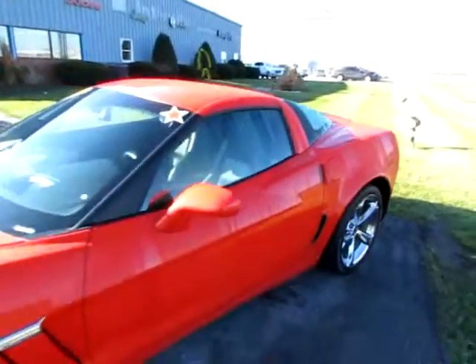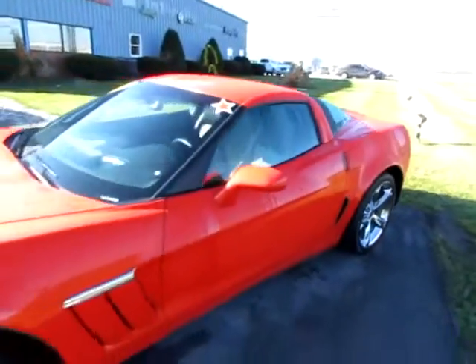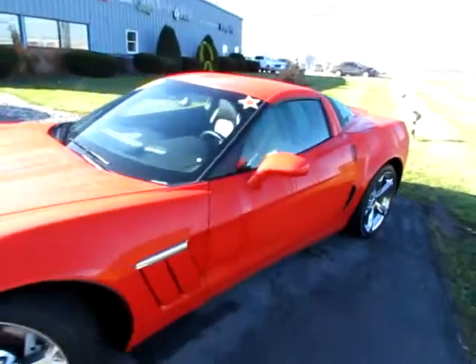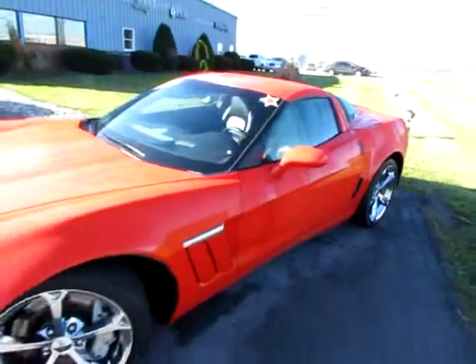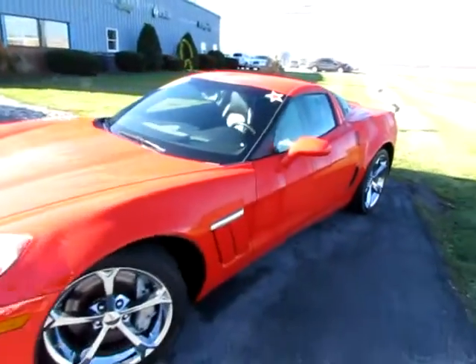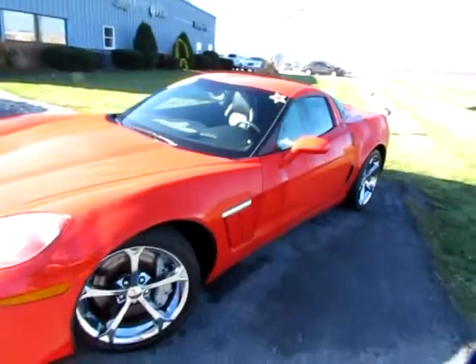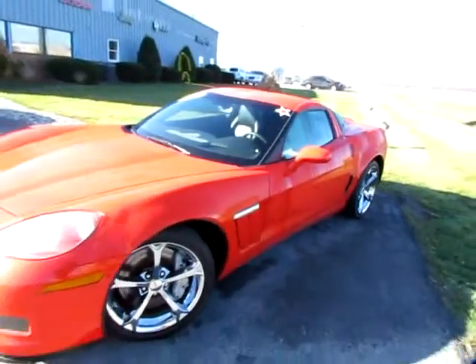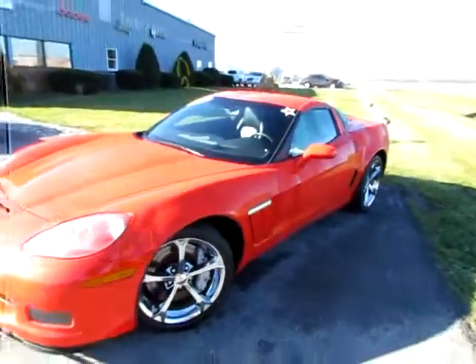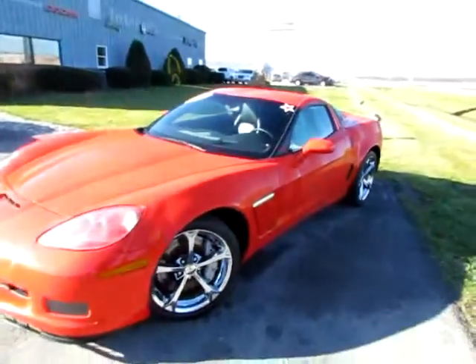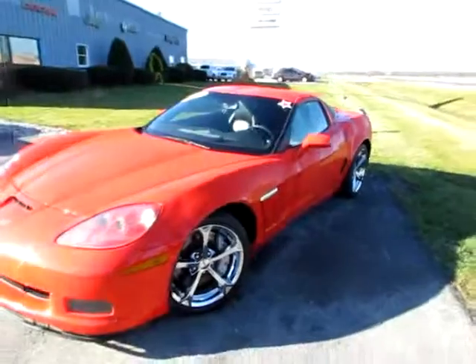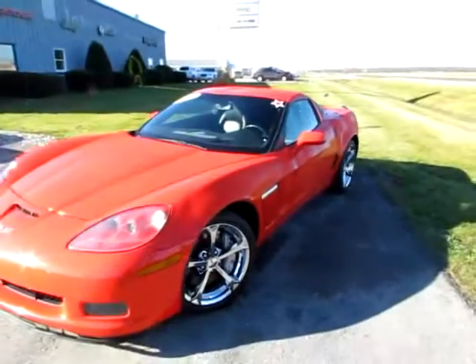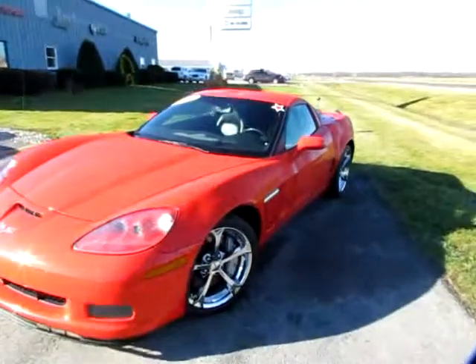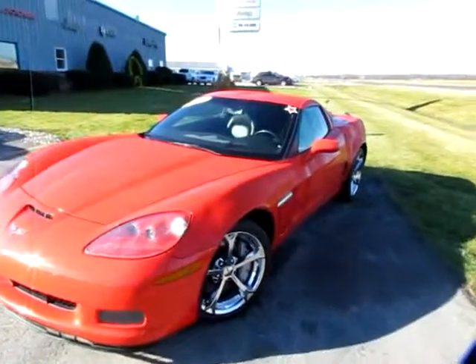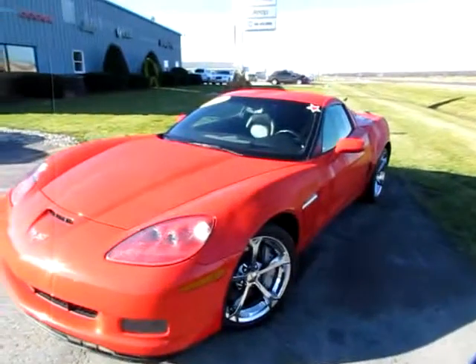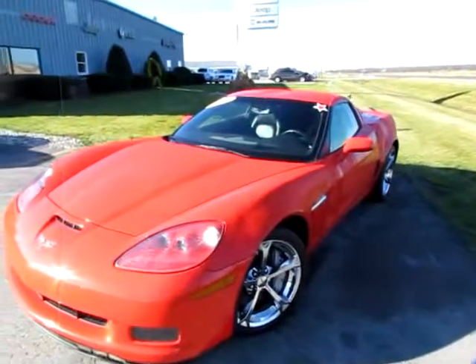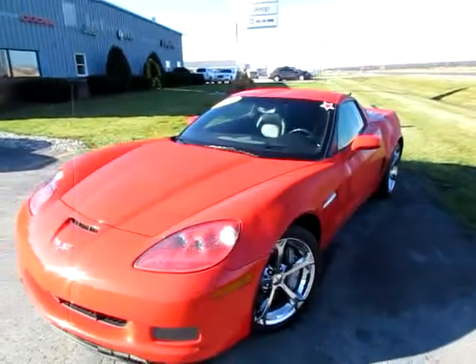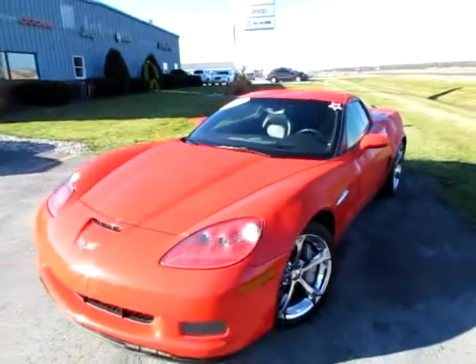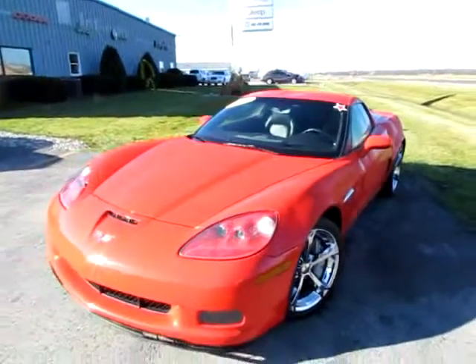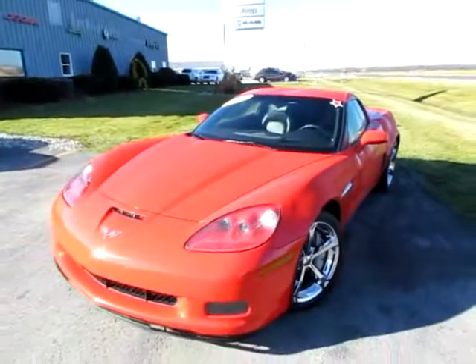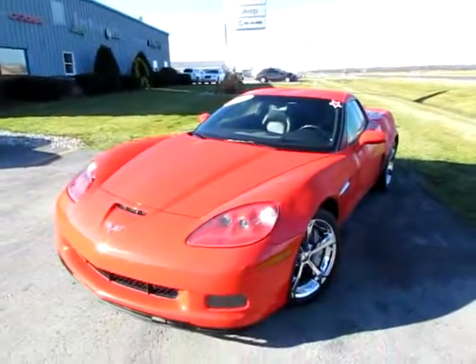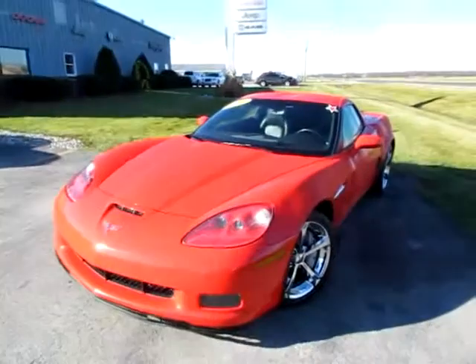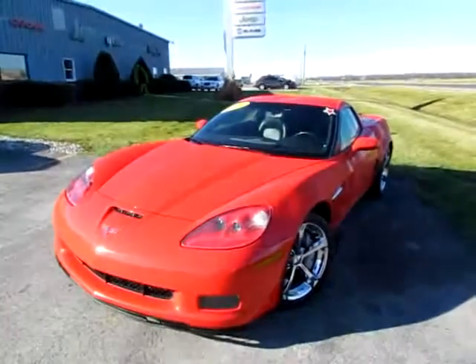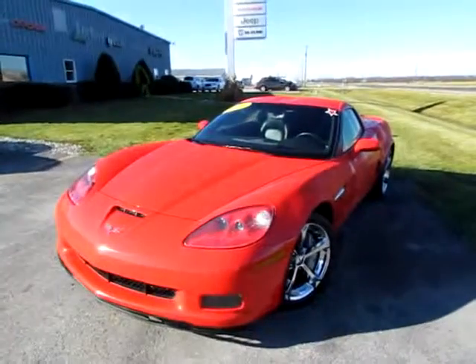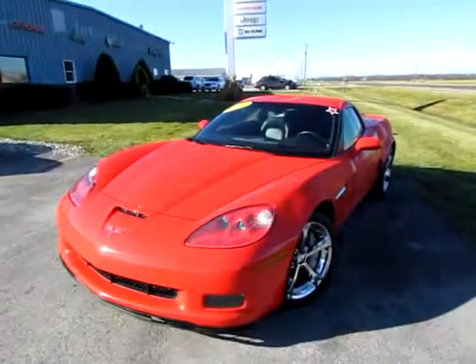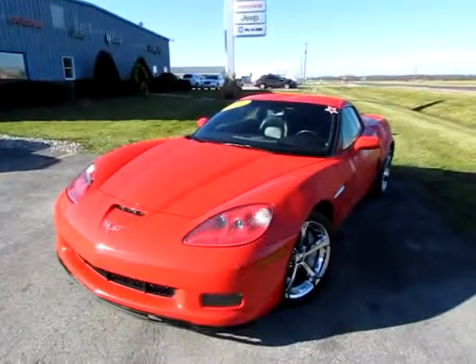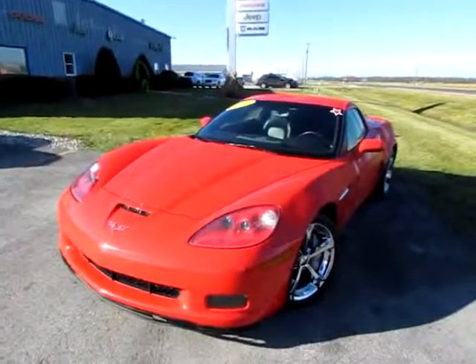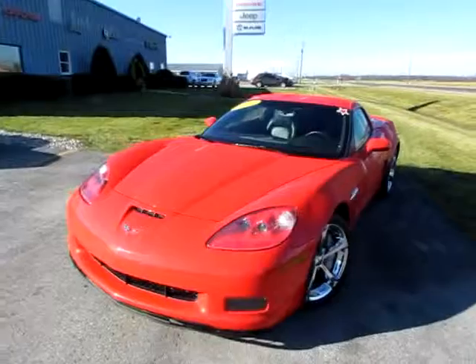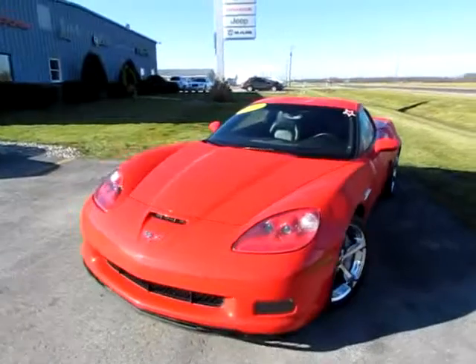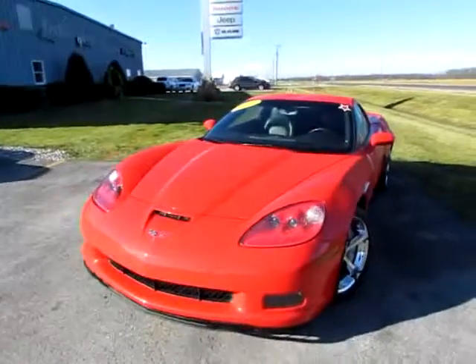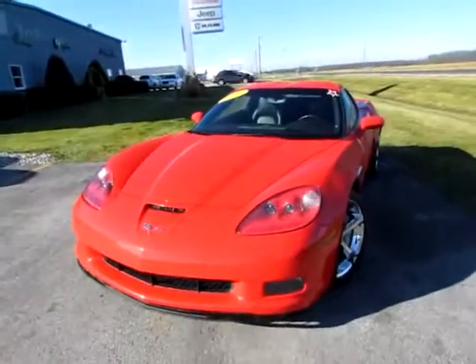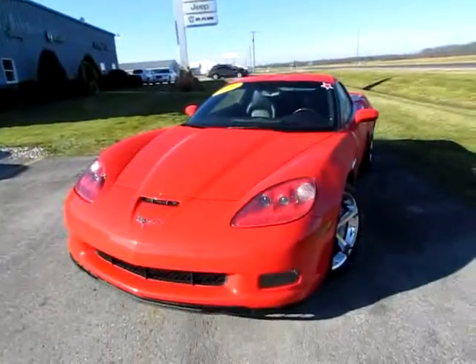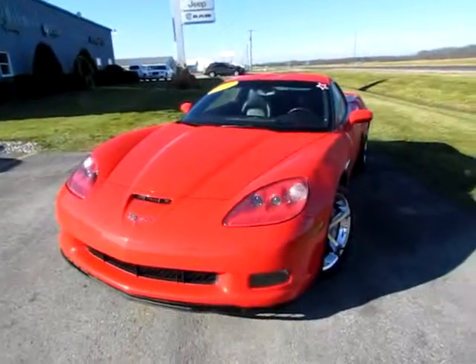Go to 419cars.com. Or if you're already on our website, just call us. We'll be glad to see you on the test track with this 2010 Chevrolet Corvette.